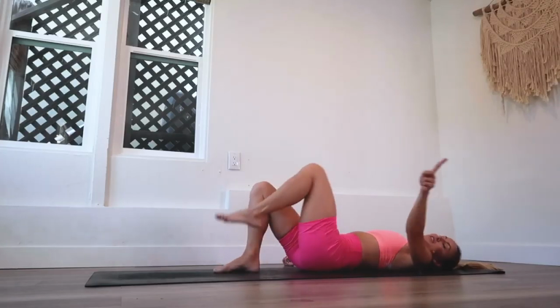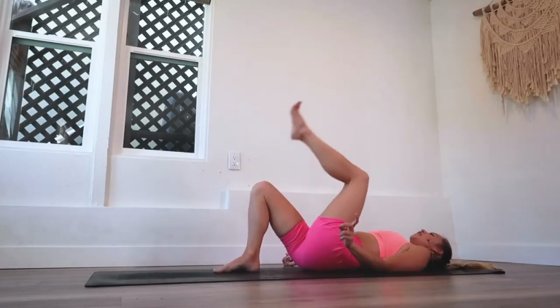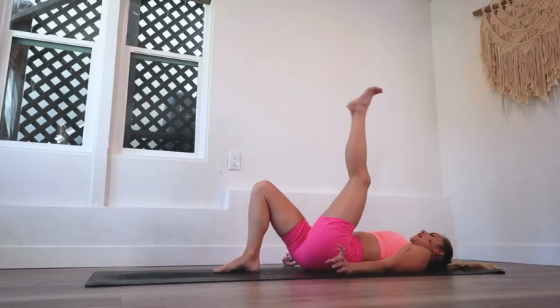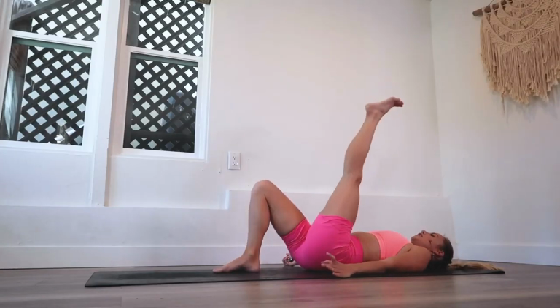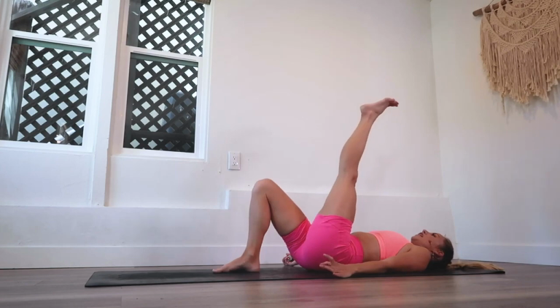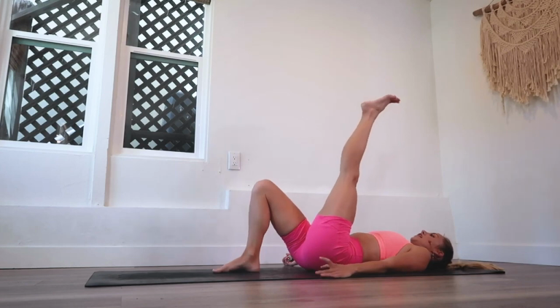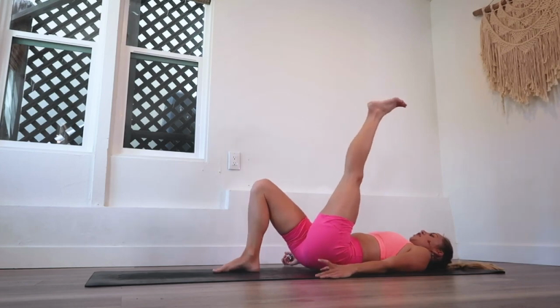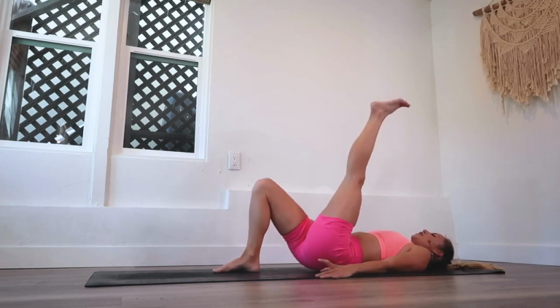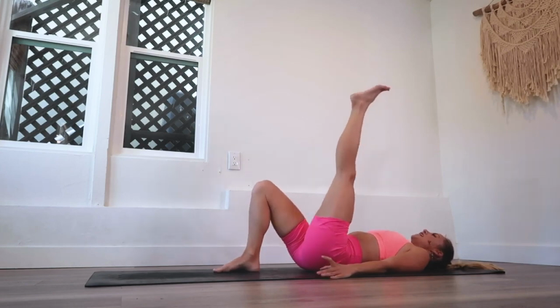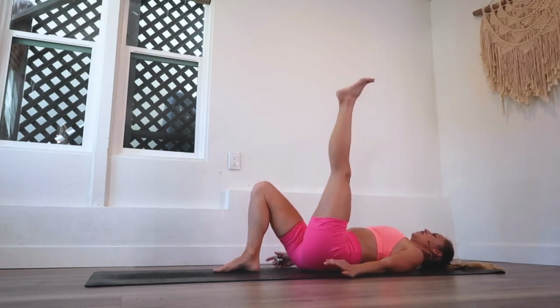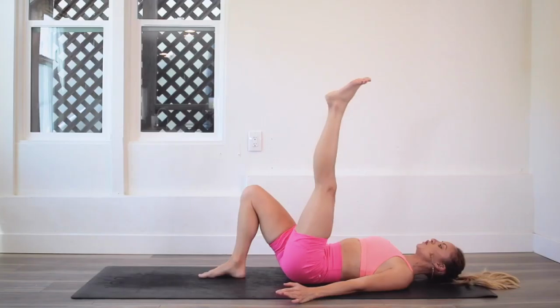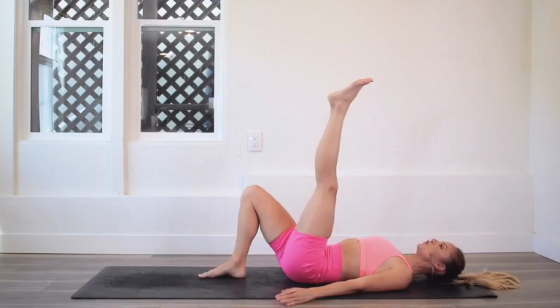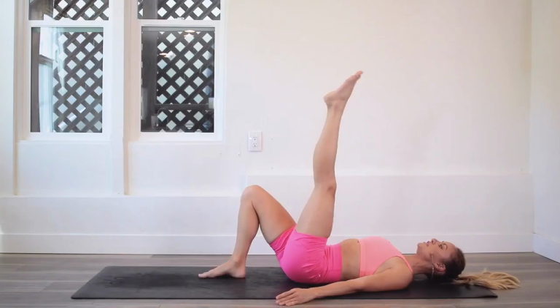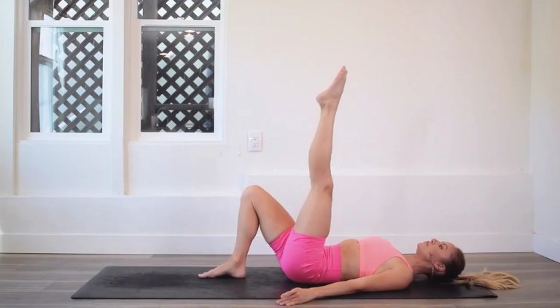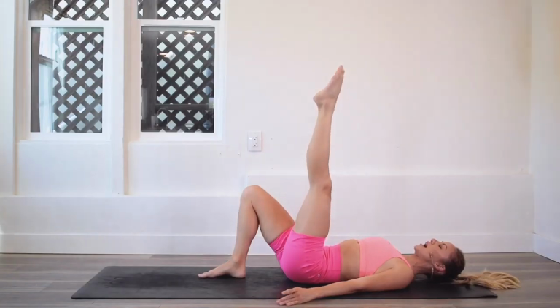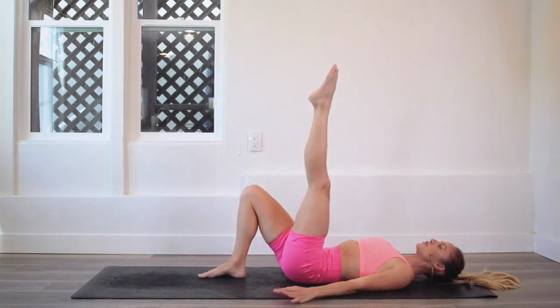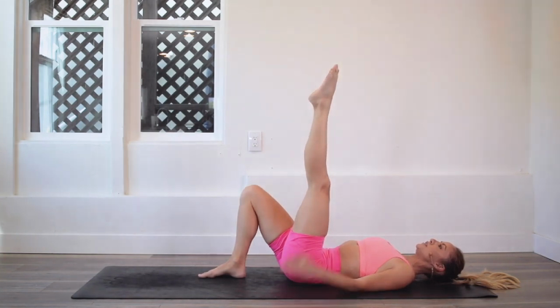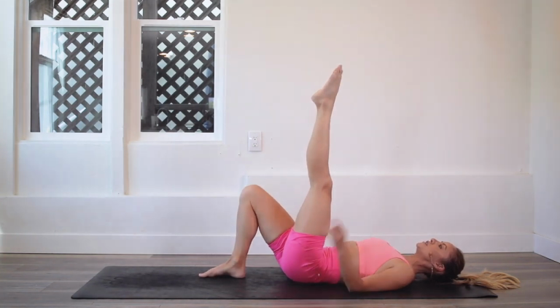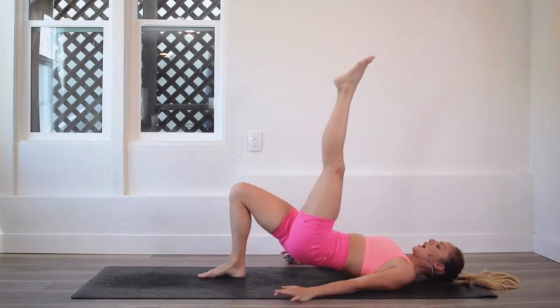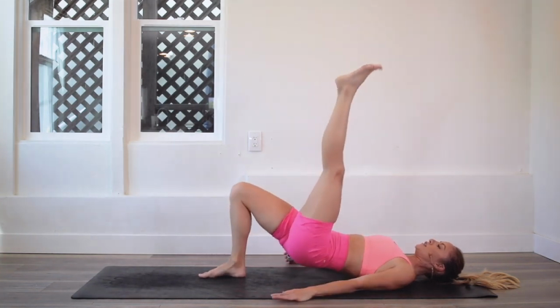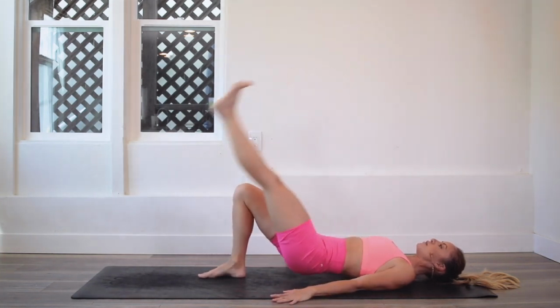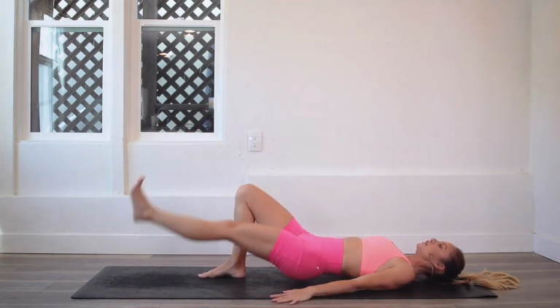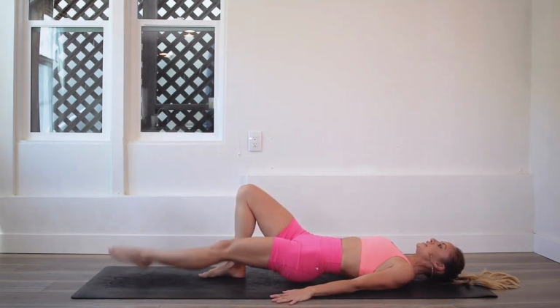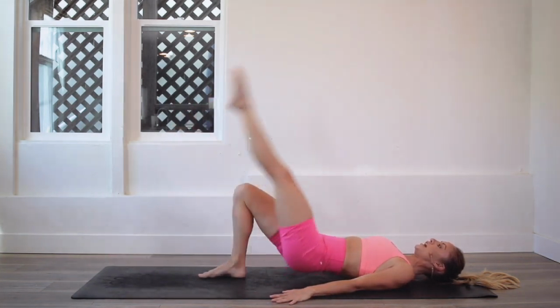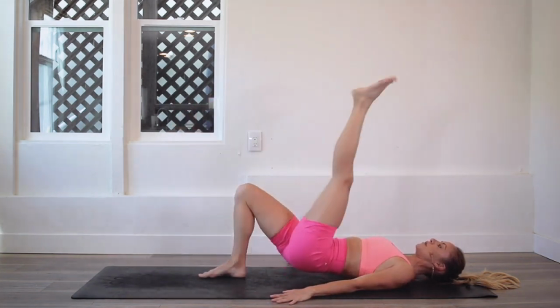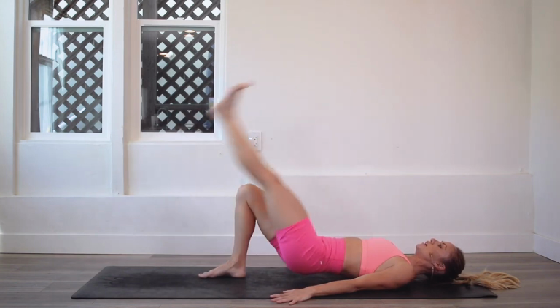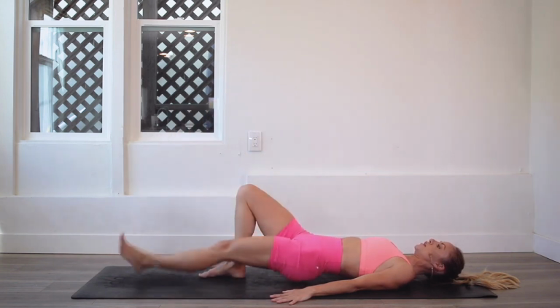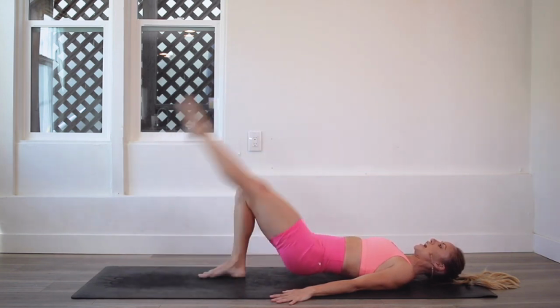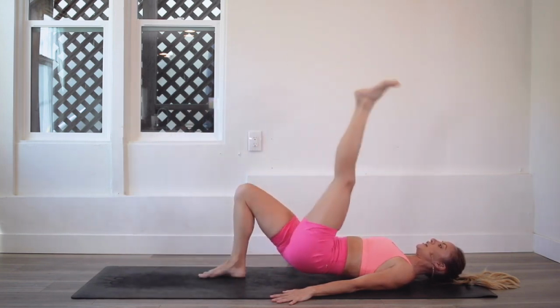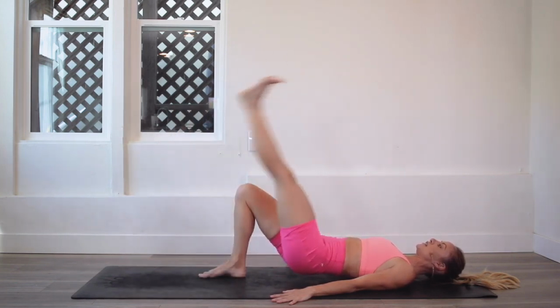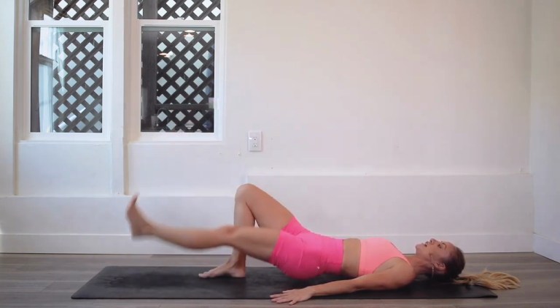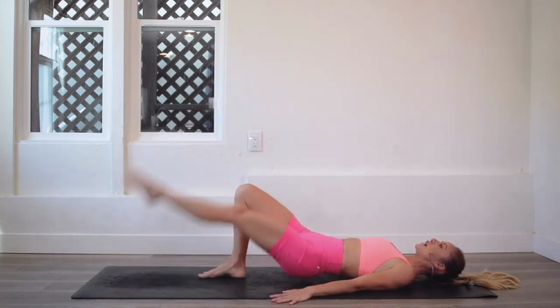Let's go to the other side. Press into that heel, draw the shoulders down and back so your neck gets long, and lift those hips up. Lower the leg down and up, lower and lift — yes, you've got this!